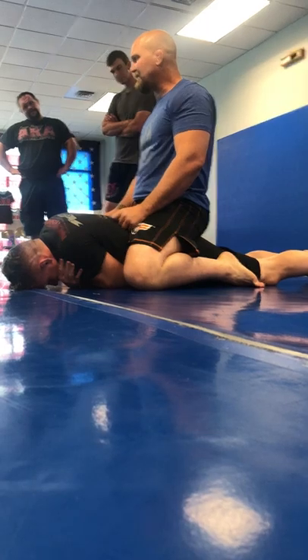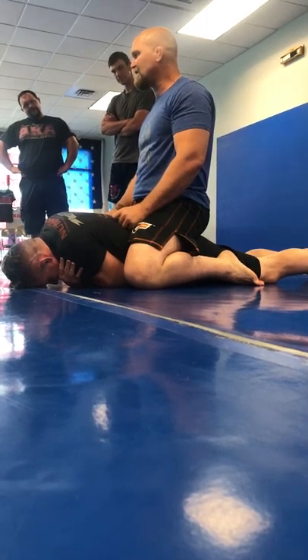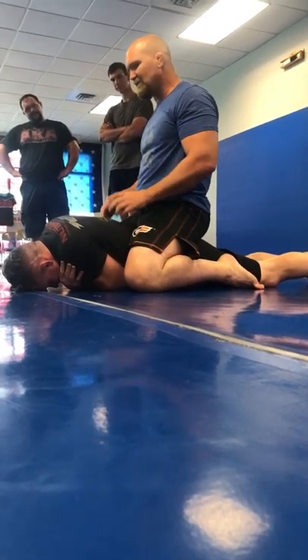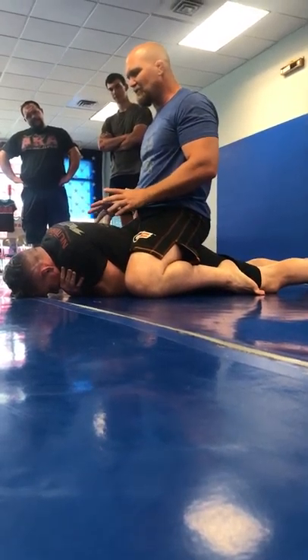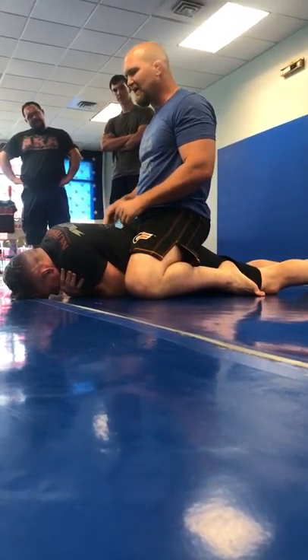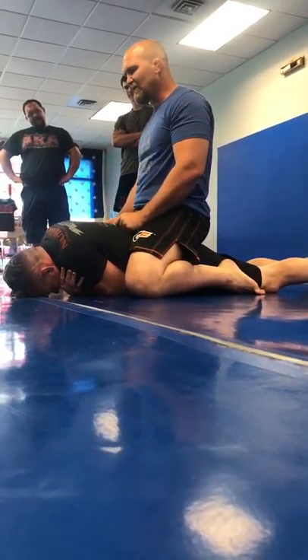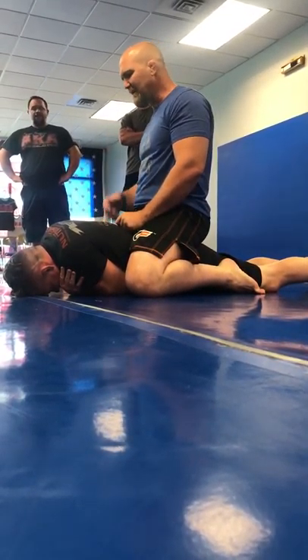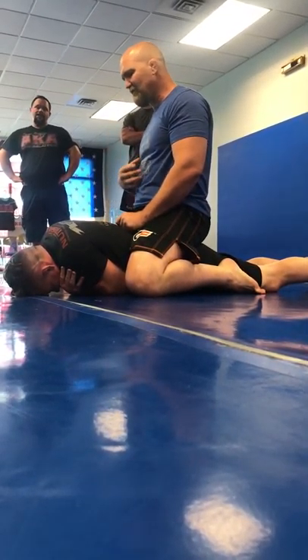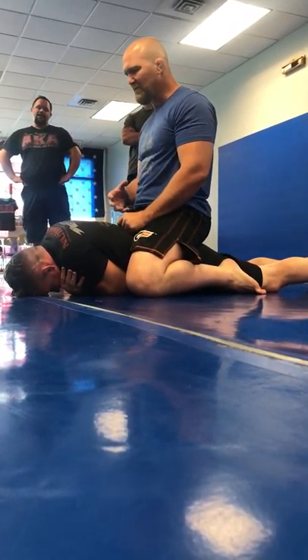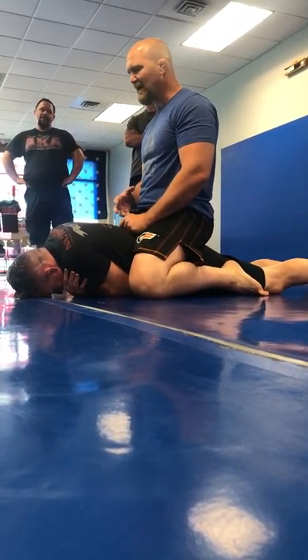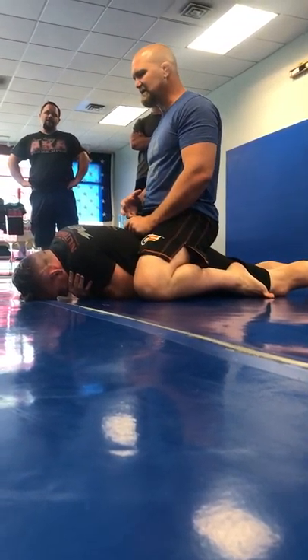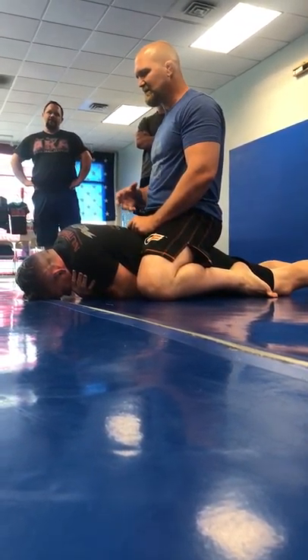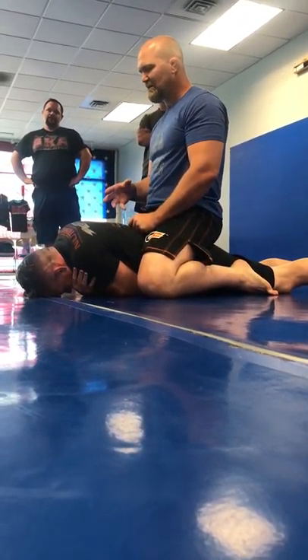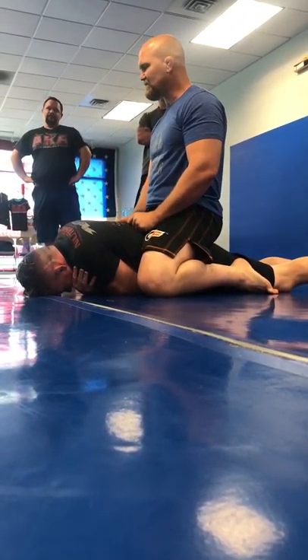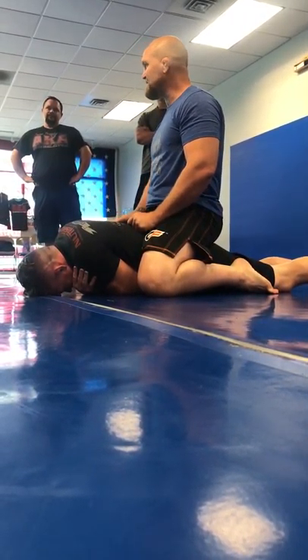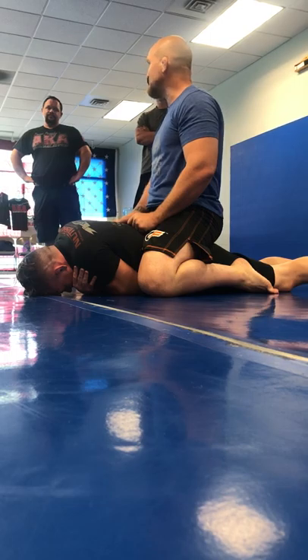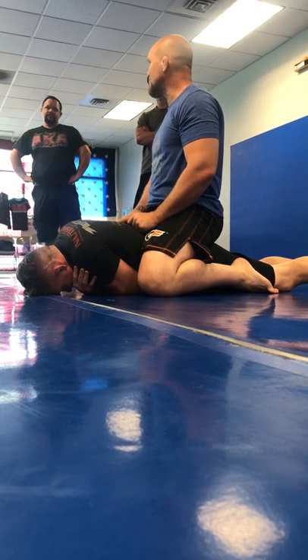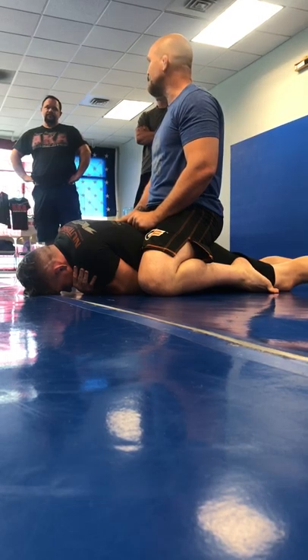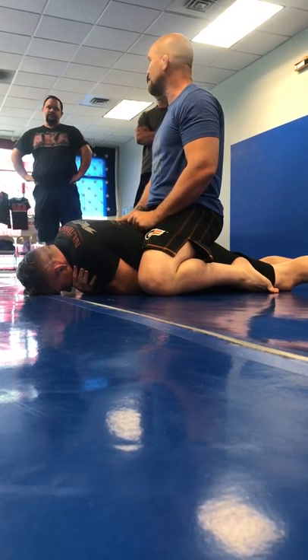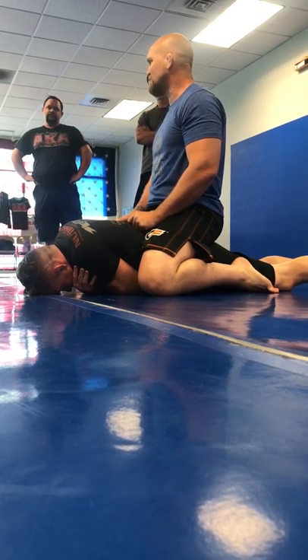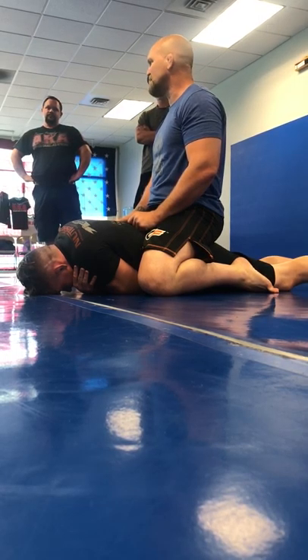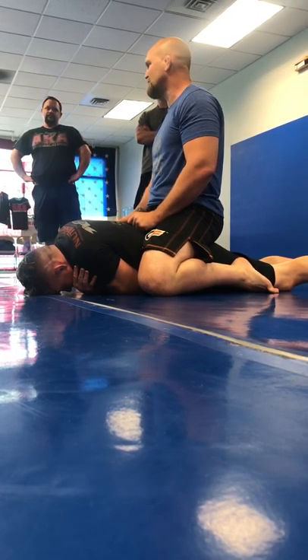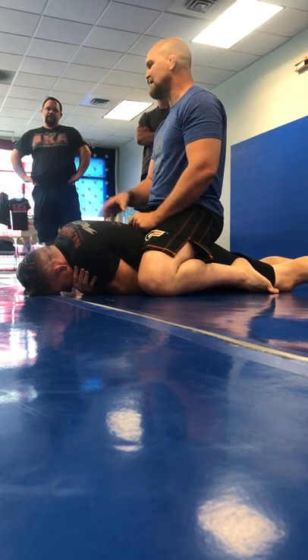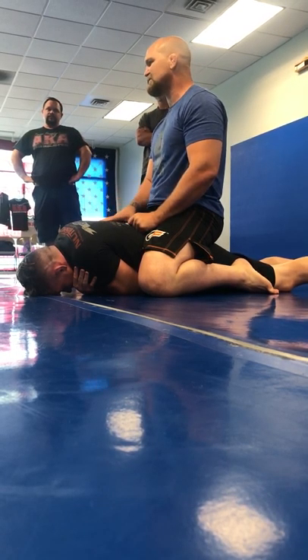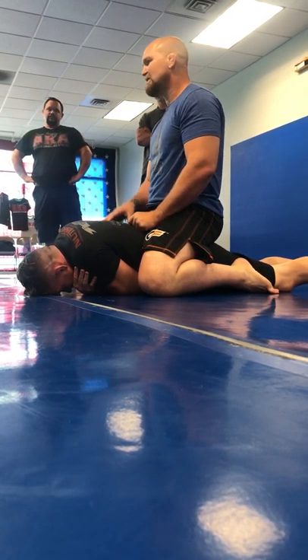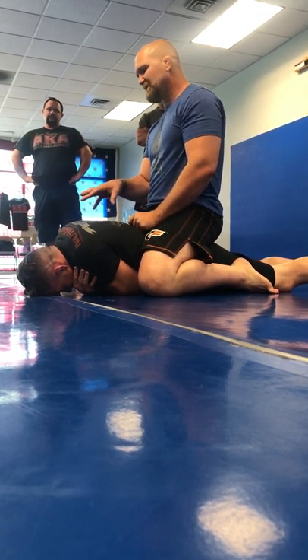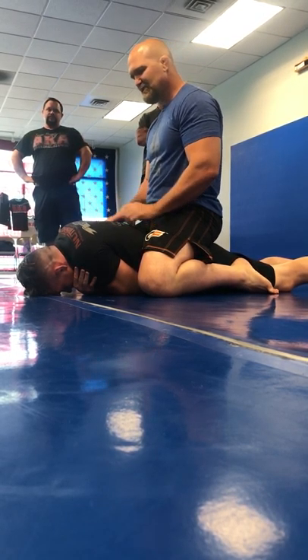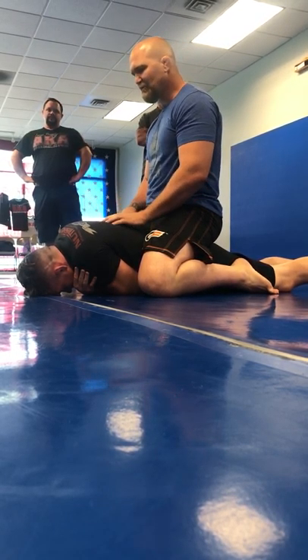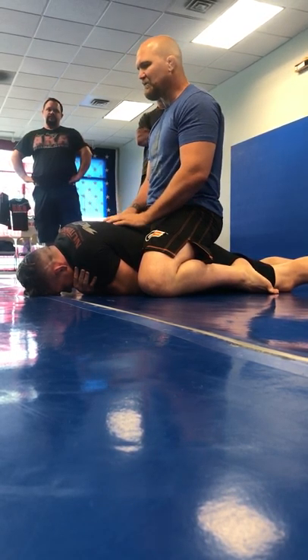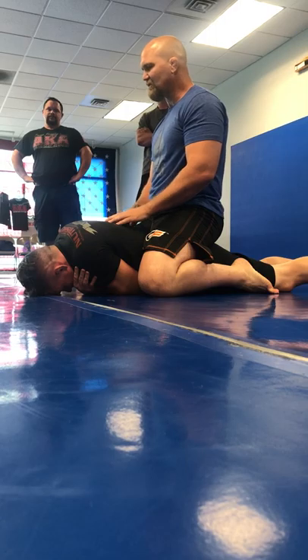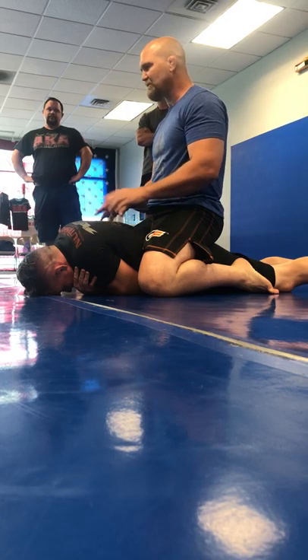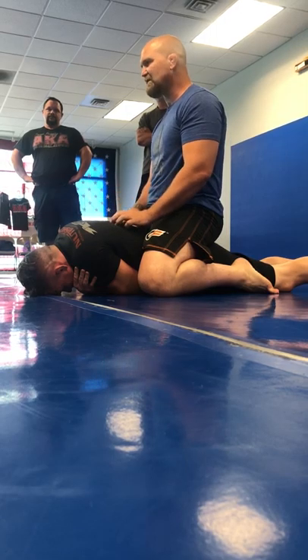If you're out there and you're in a fight for your life, I believe you should be as violent and cause as much damage as you can. So we teach the civilian classes, we teach this move too because it's super effective.